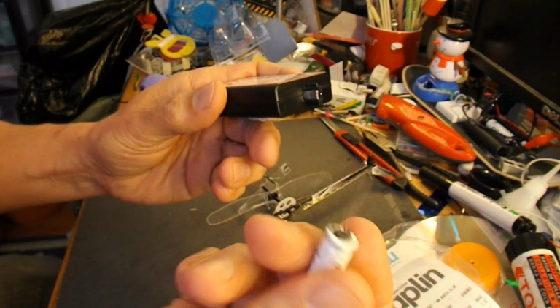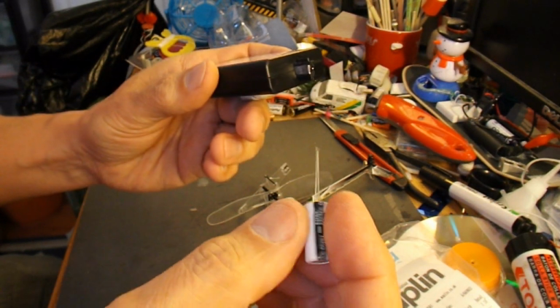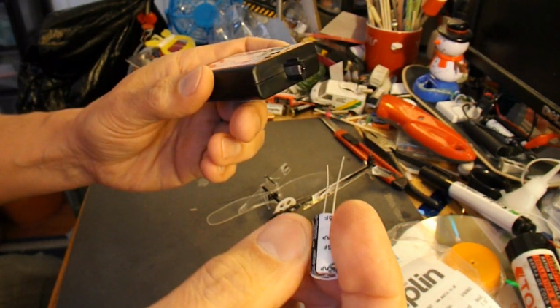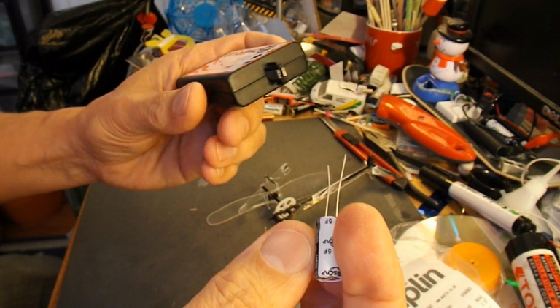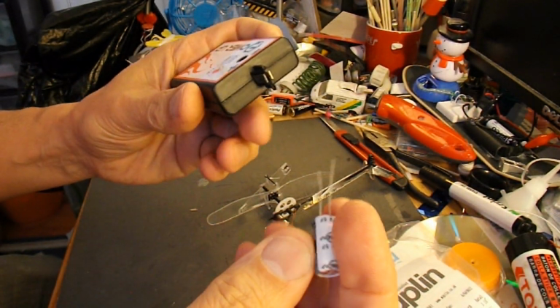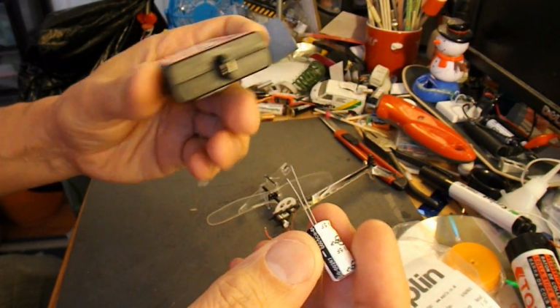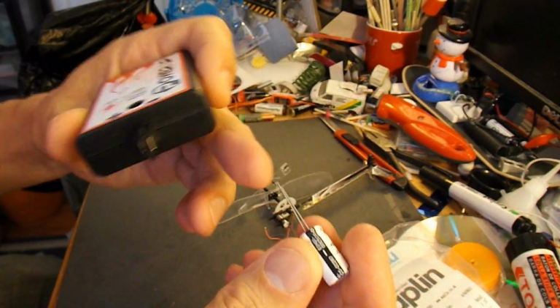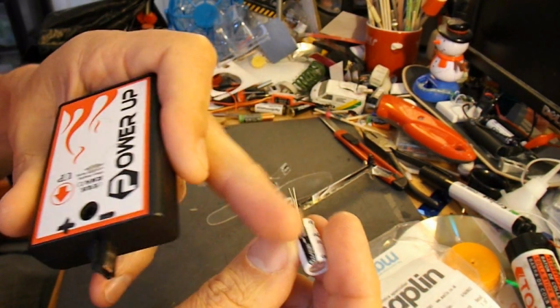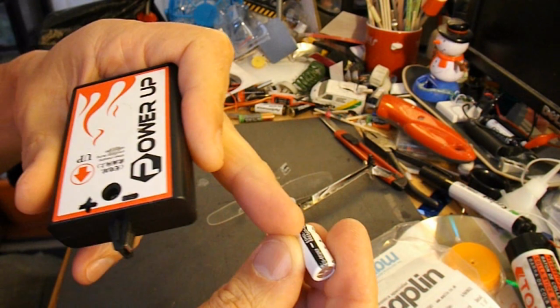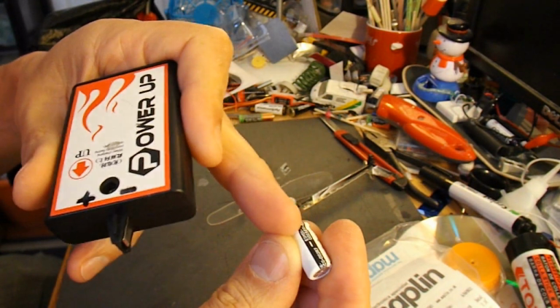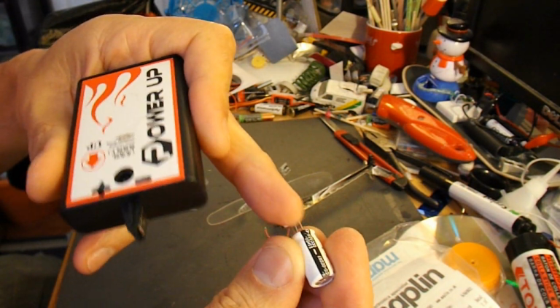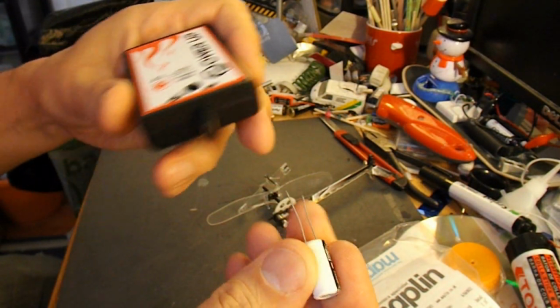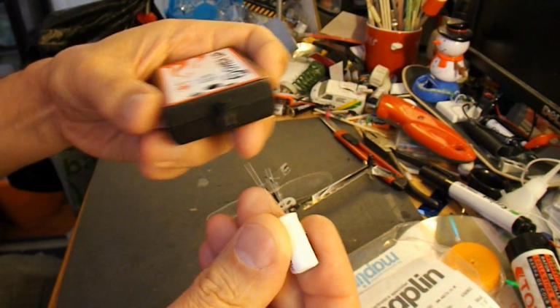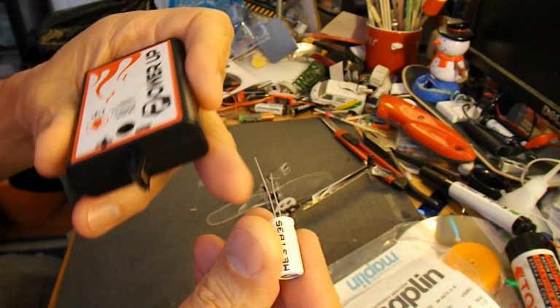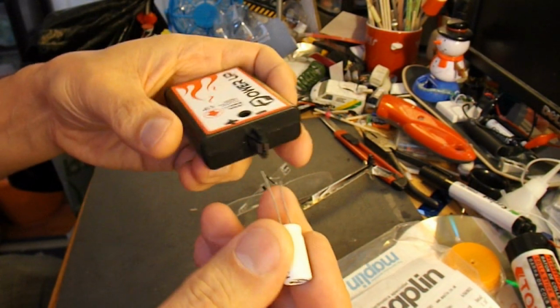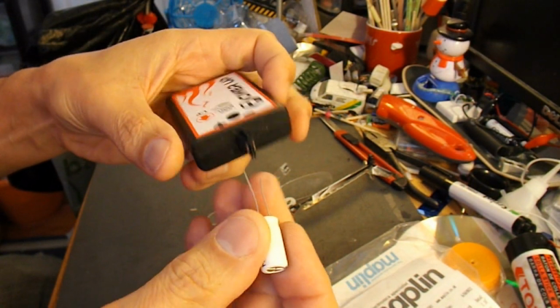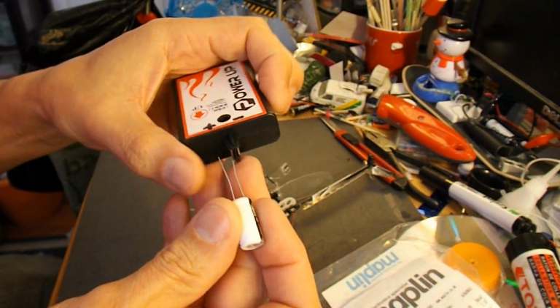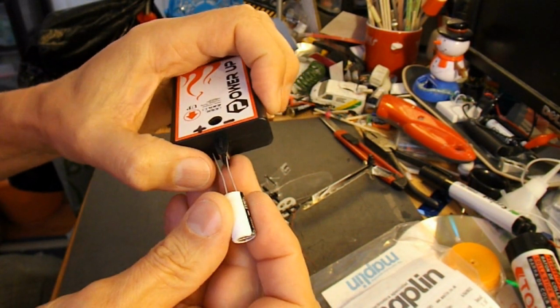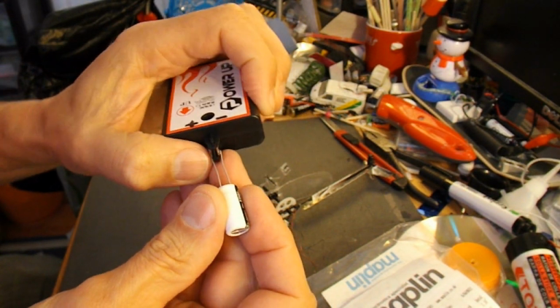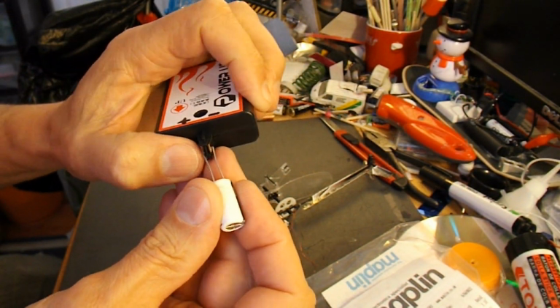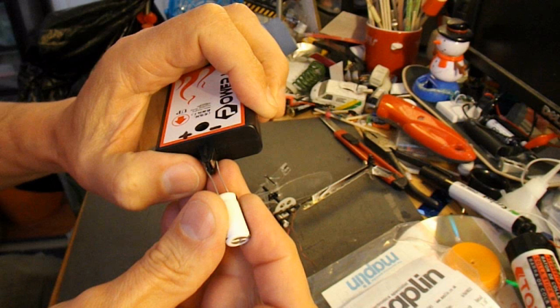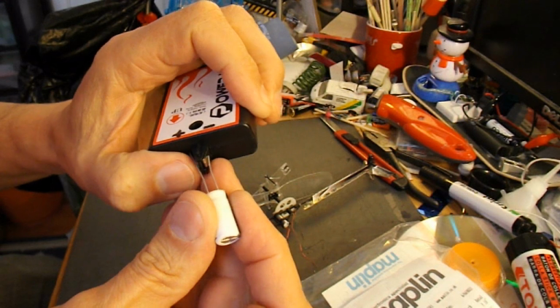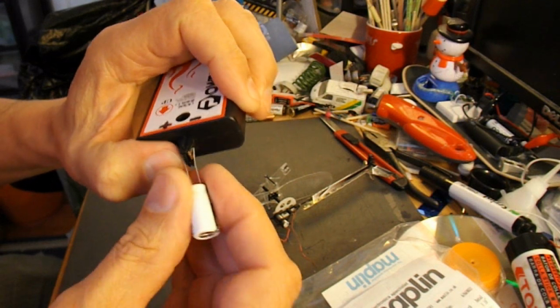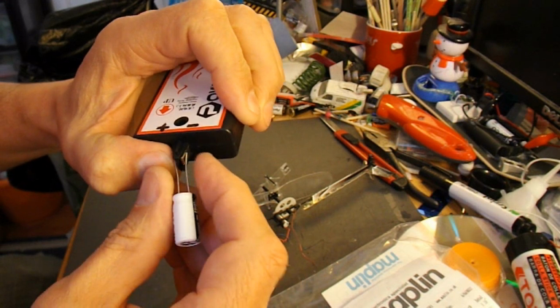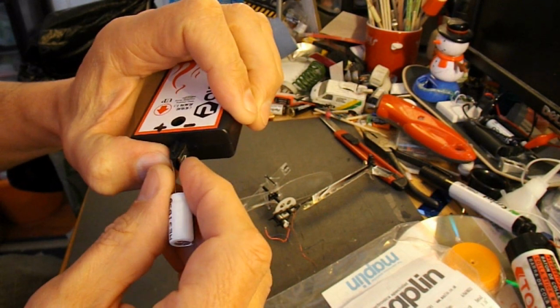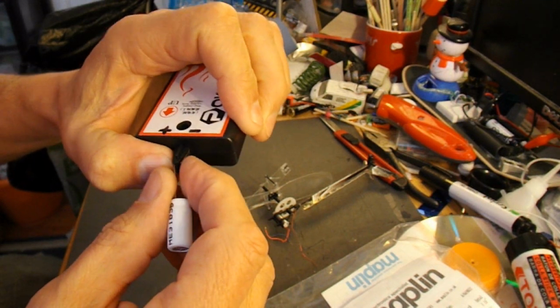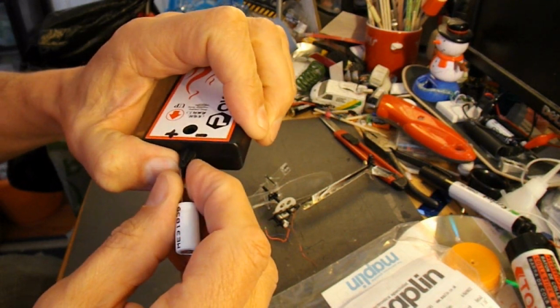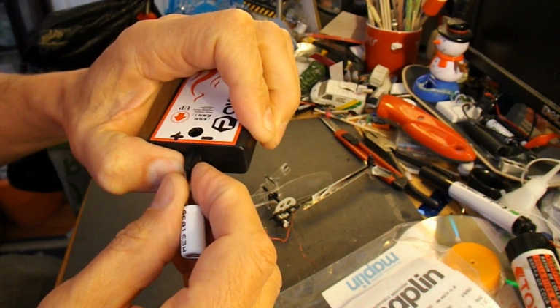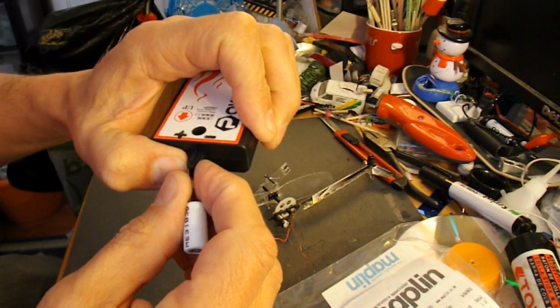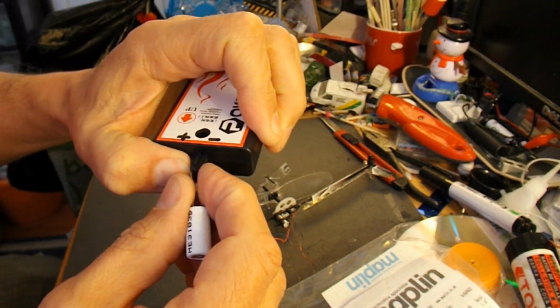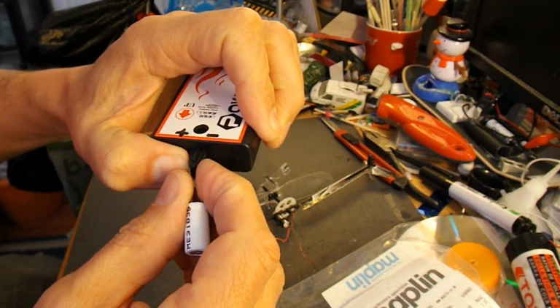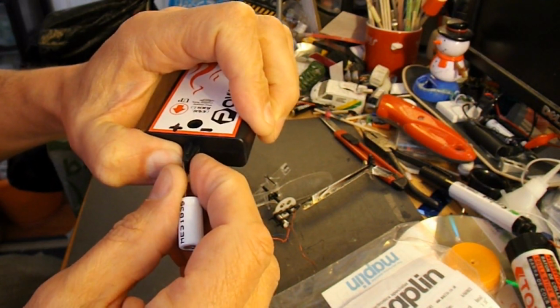So if I hold my supercapacitor — the black side is negative, so the other side is positive — if I just hold that on there for a little while, let's count to 30.